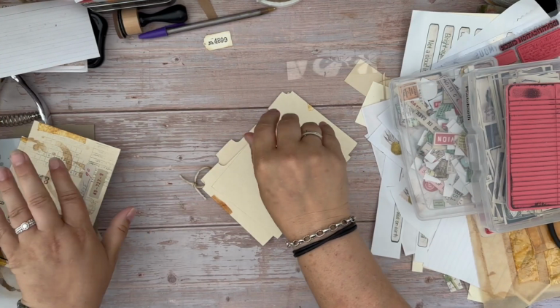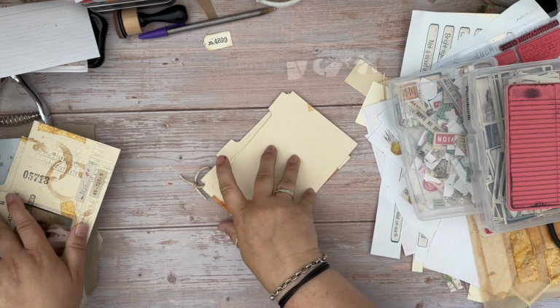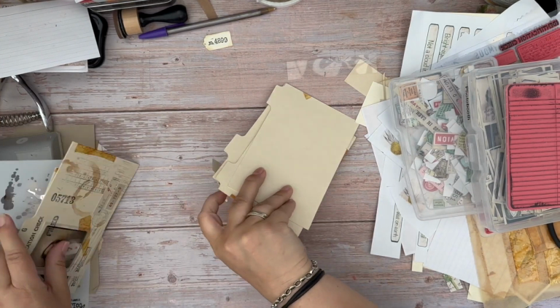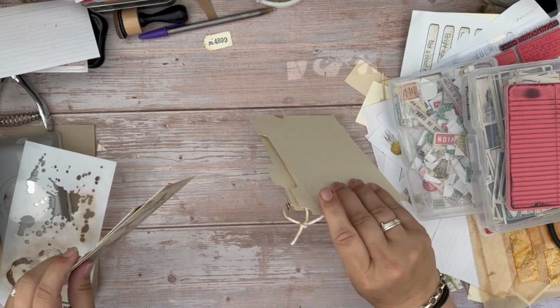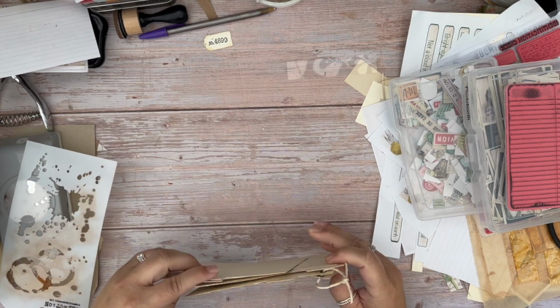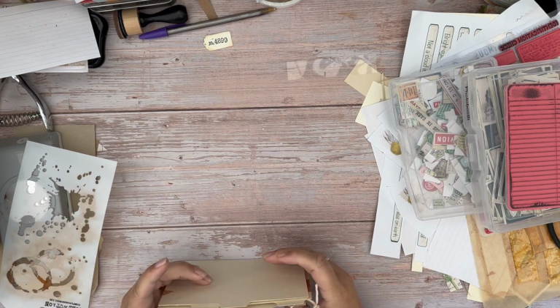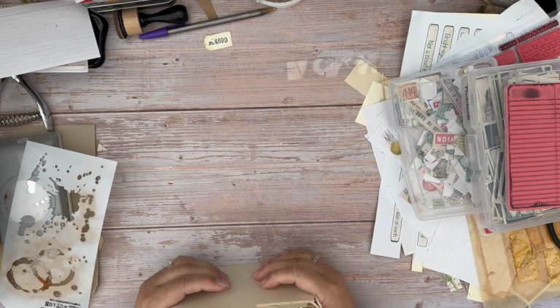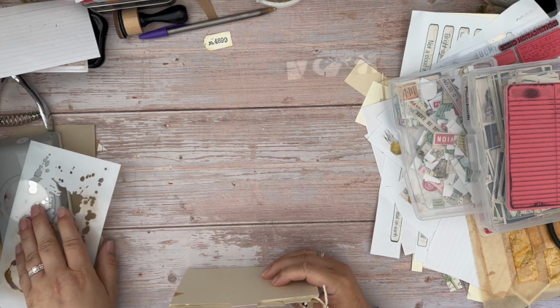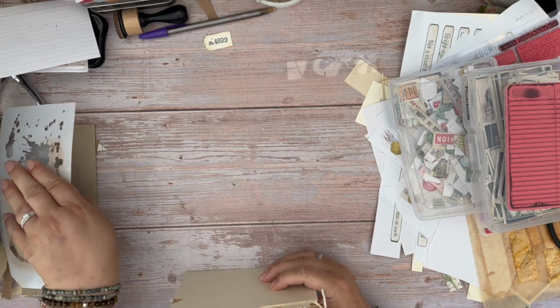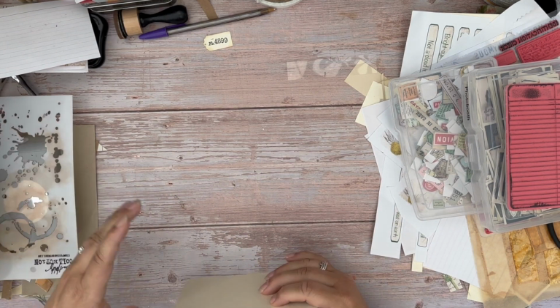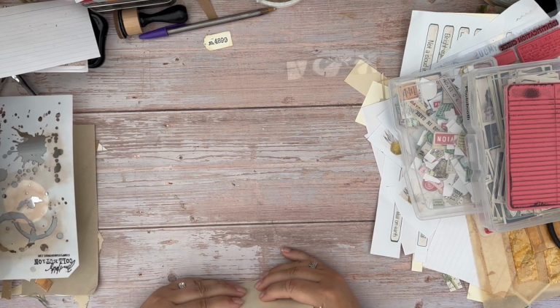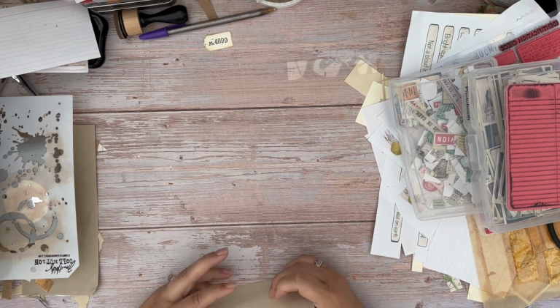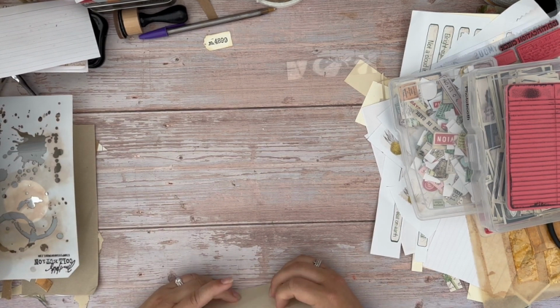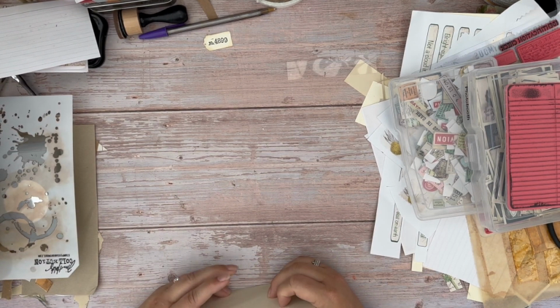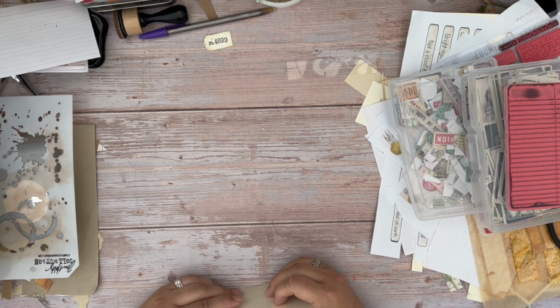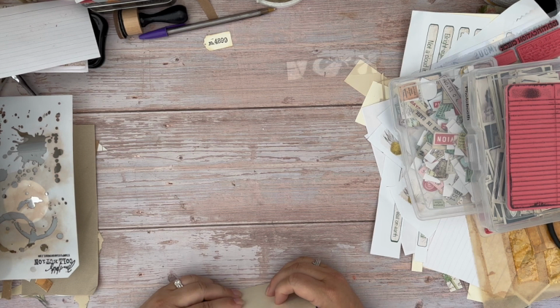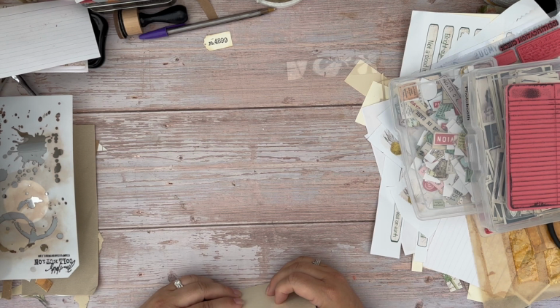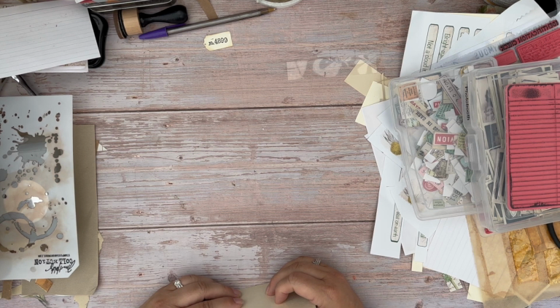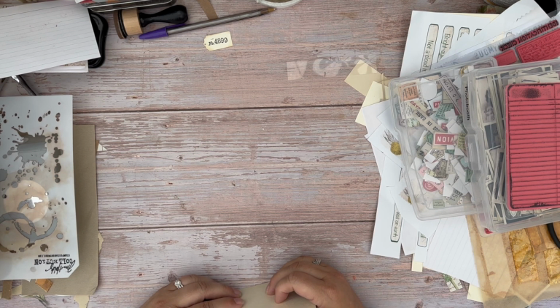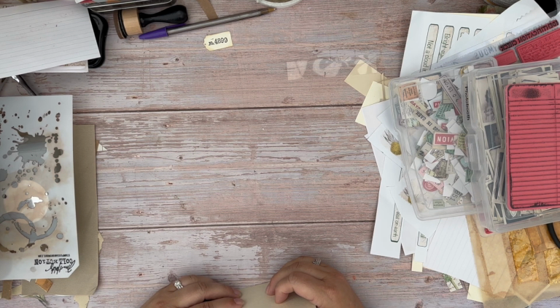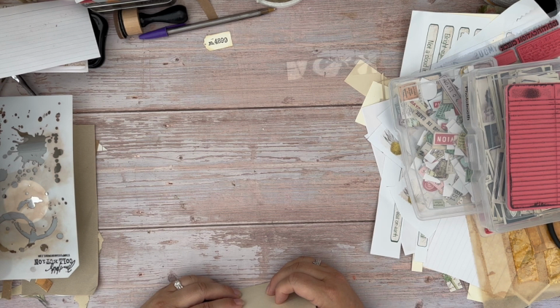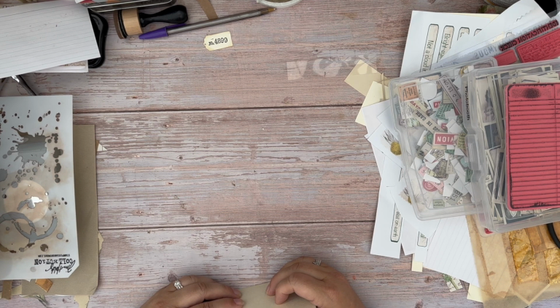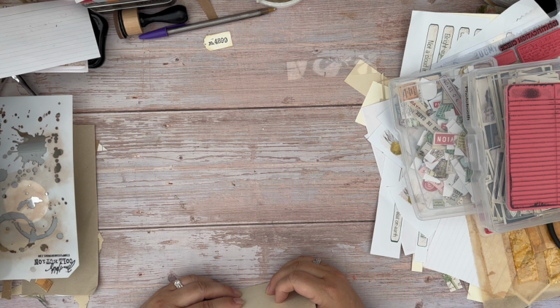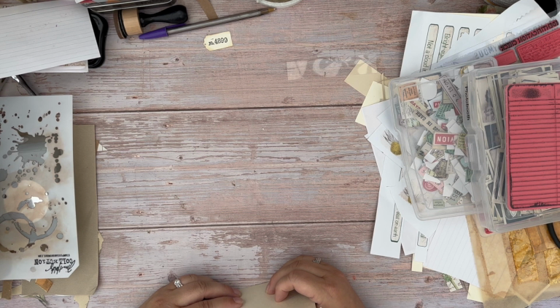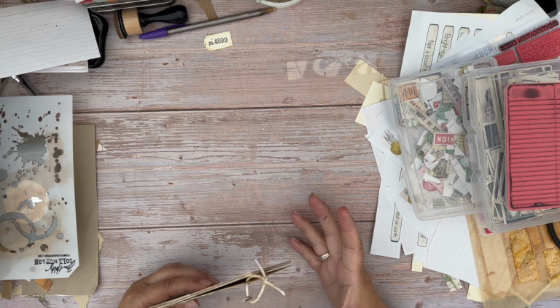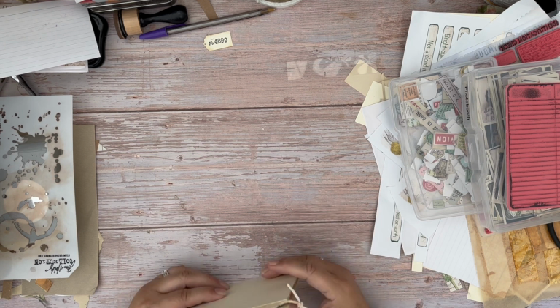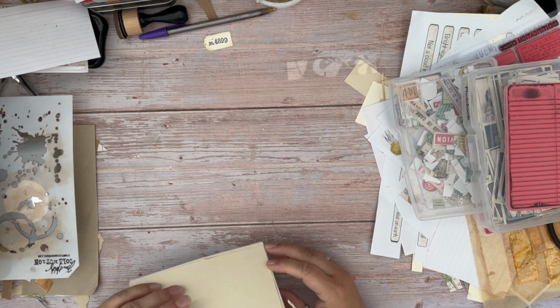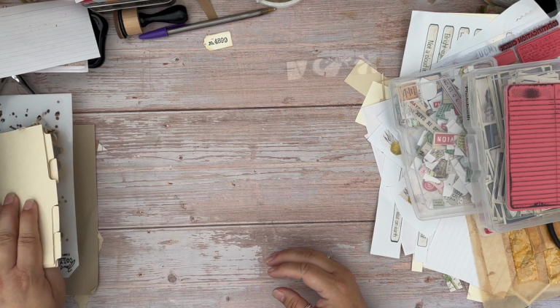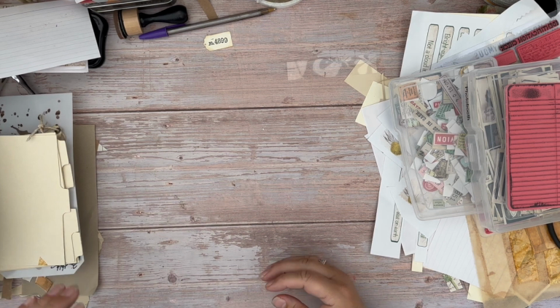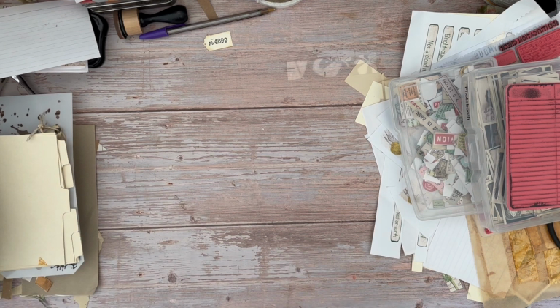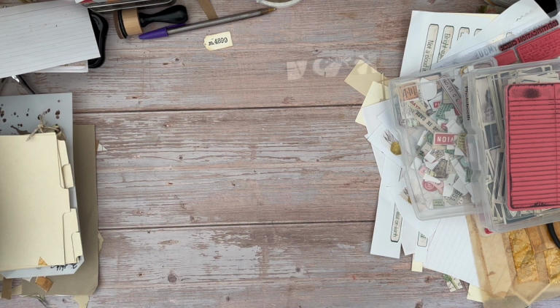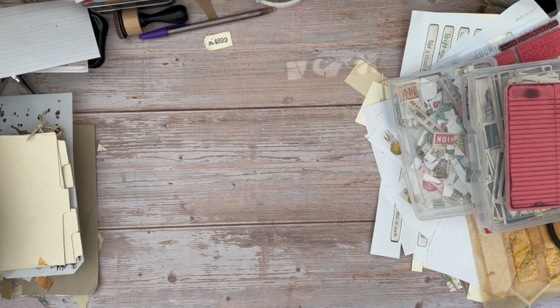Hi, this is Mandy from Sunflowers and Doors. Welcome back to my channel. So today I was working with some kind of trying to clear some of the stuff that I've got on my desk and some of my scraps.